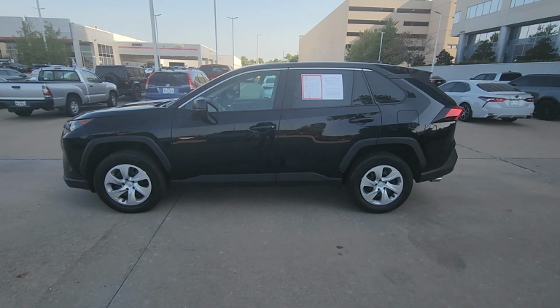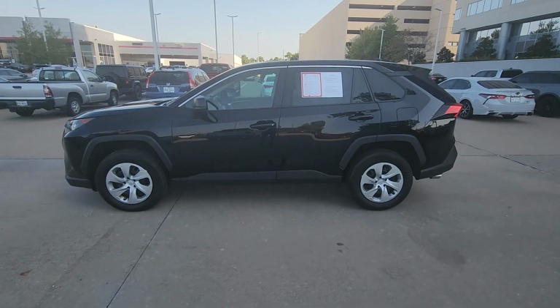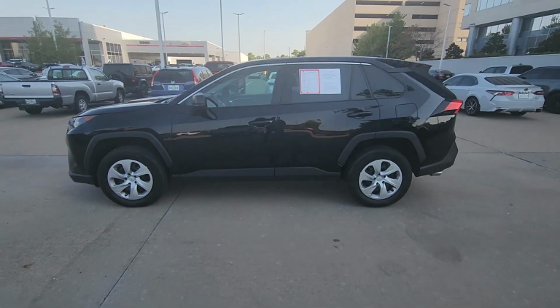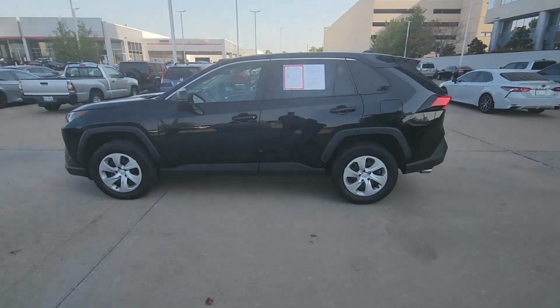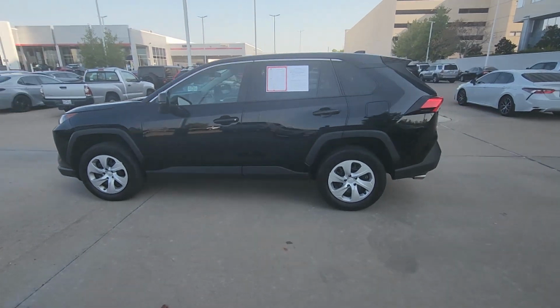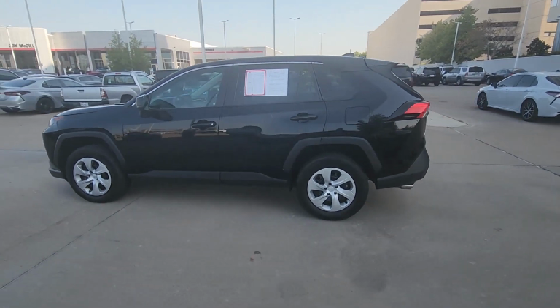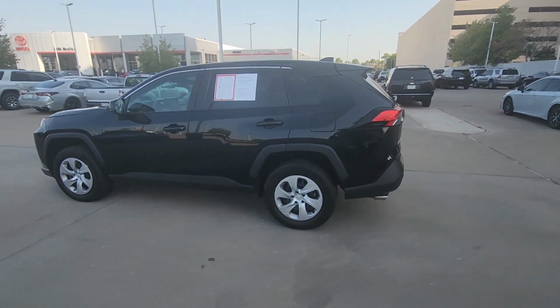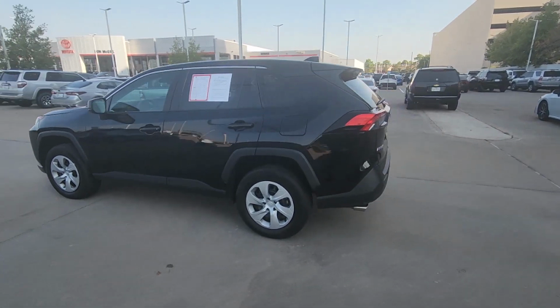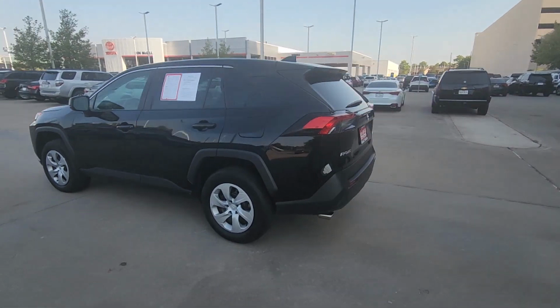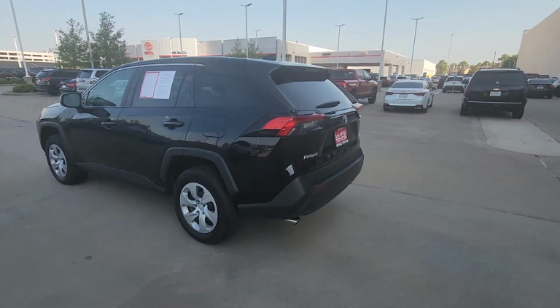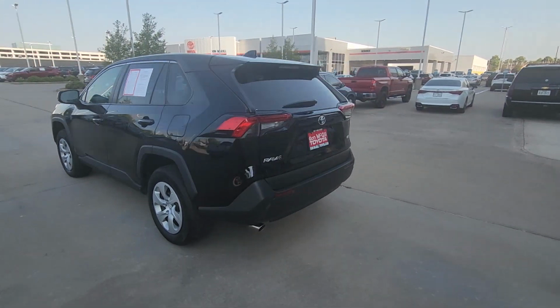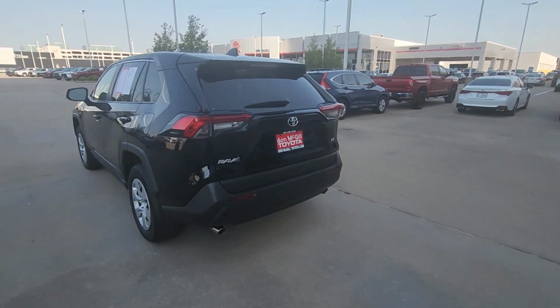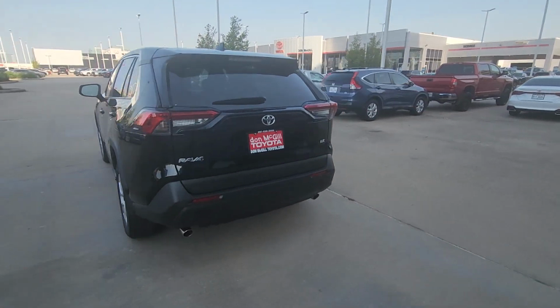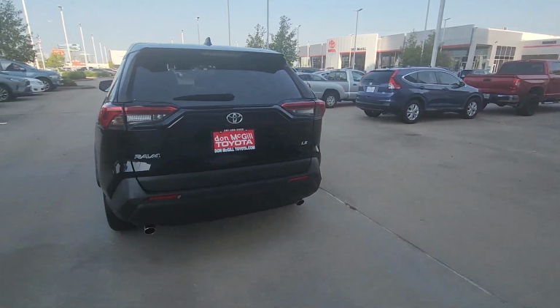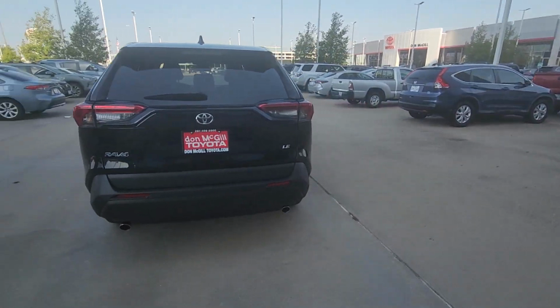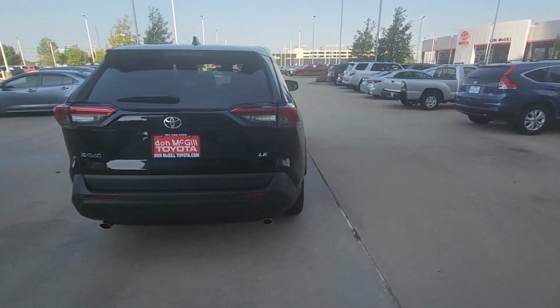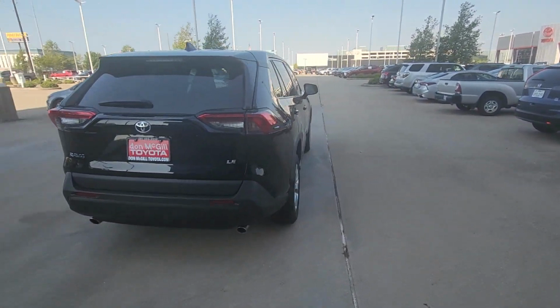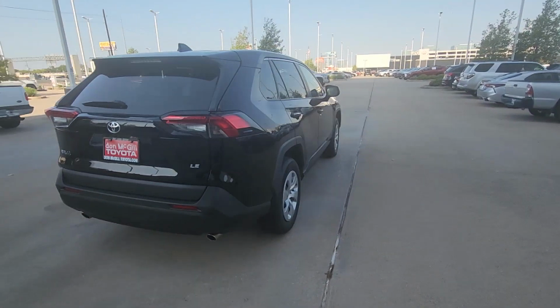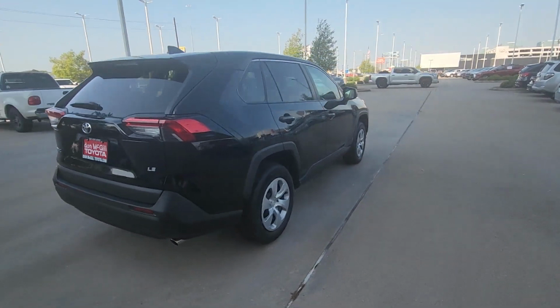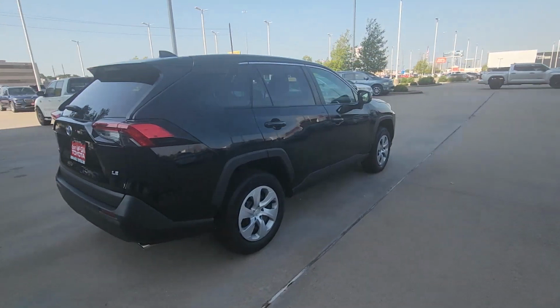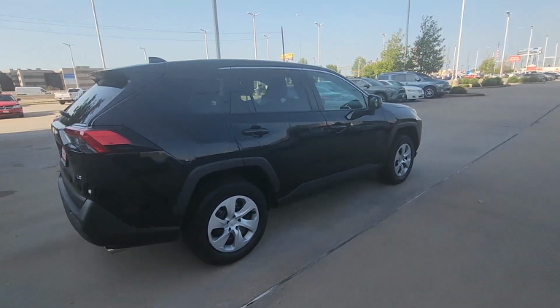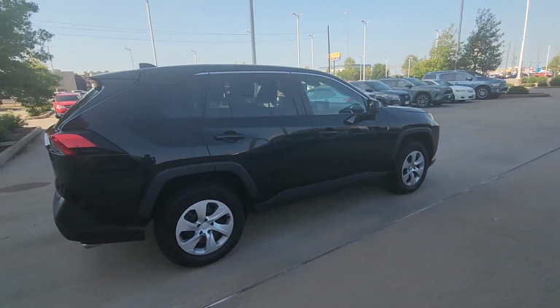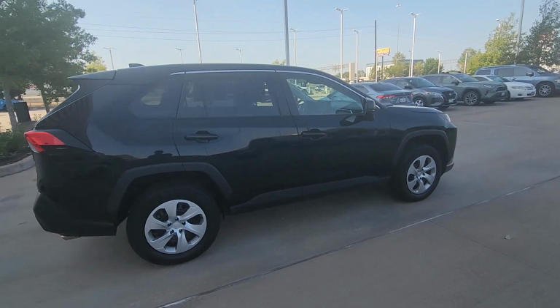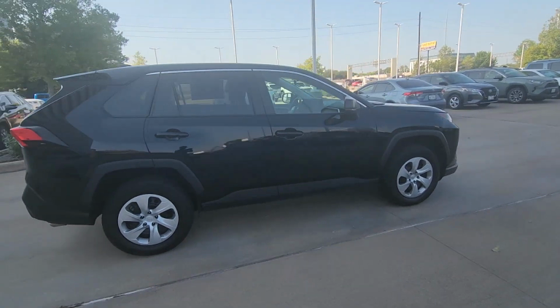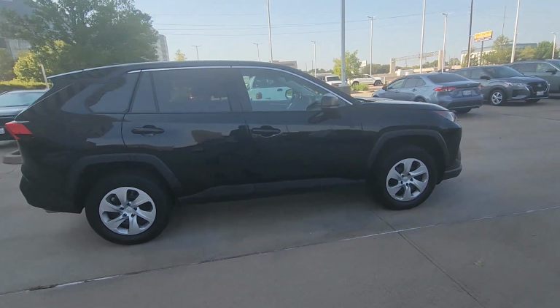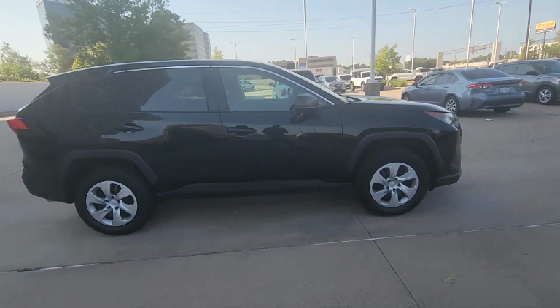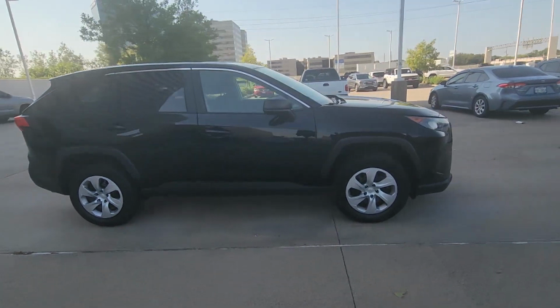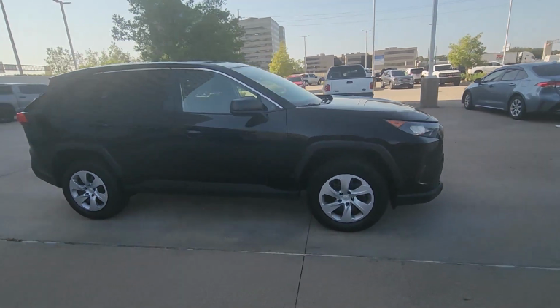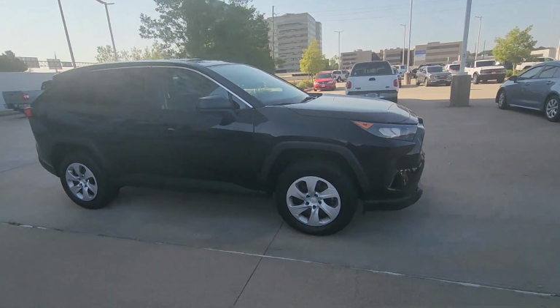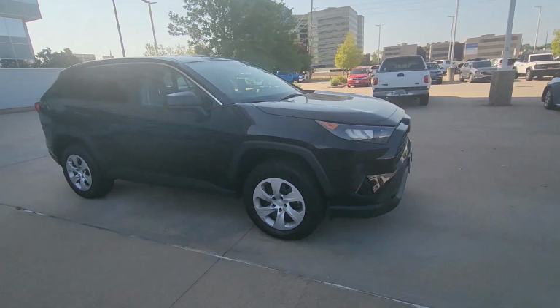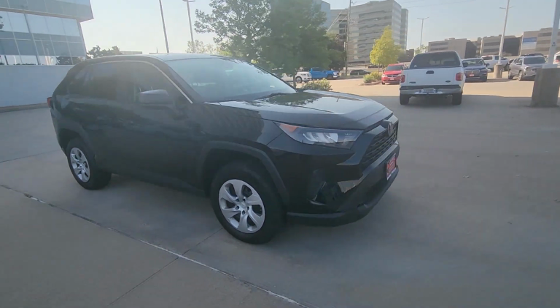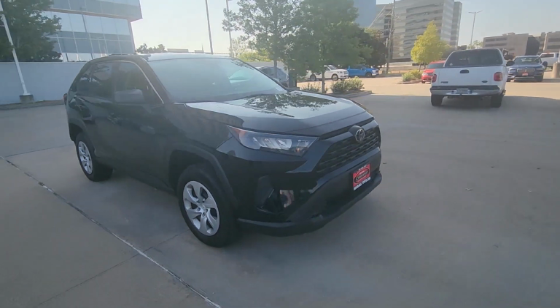You just found the 2022 Toyota RAV4. With less than 25,000 miles on the odometer, this vehicle stands out from the rest. Handle life's twists and turns with confidence in this responsive, sporty RAV4.